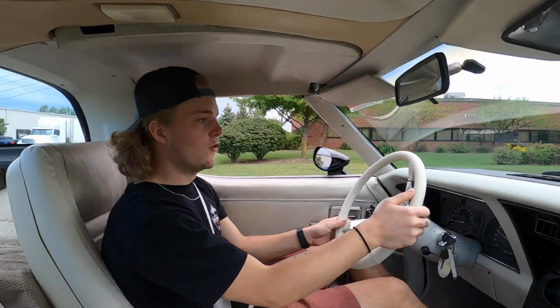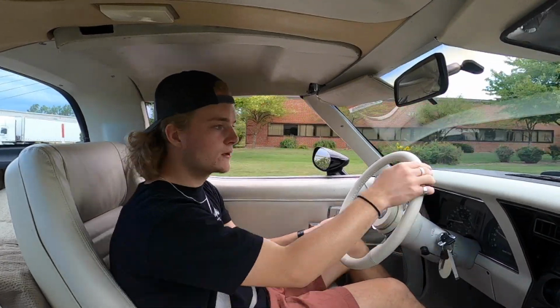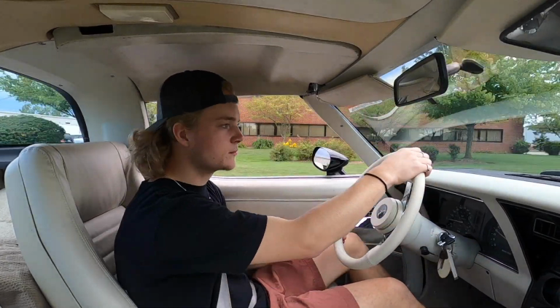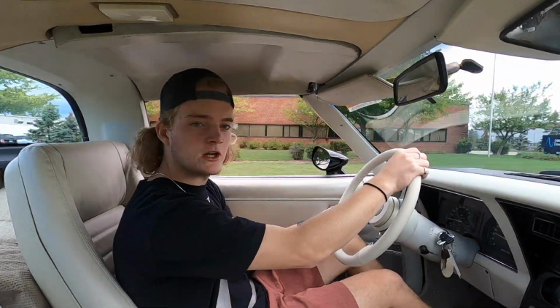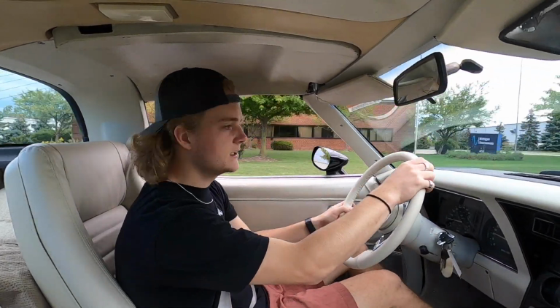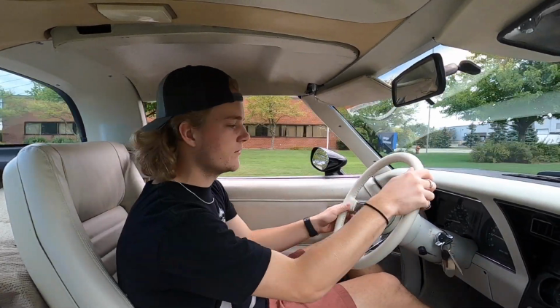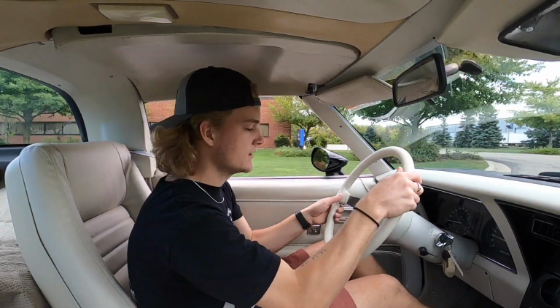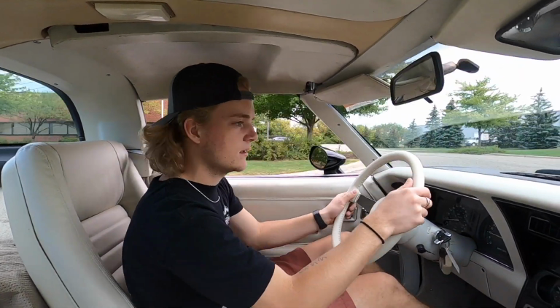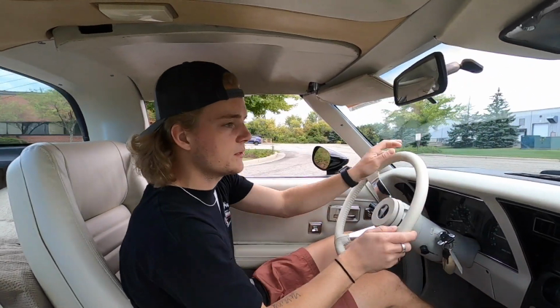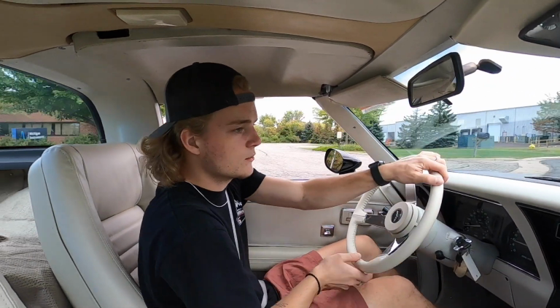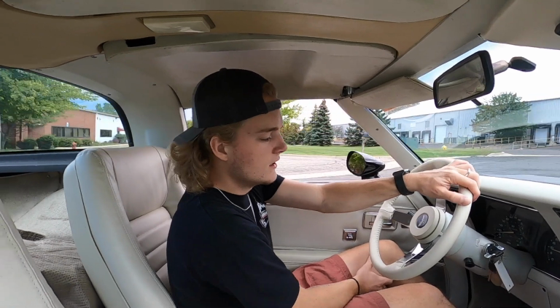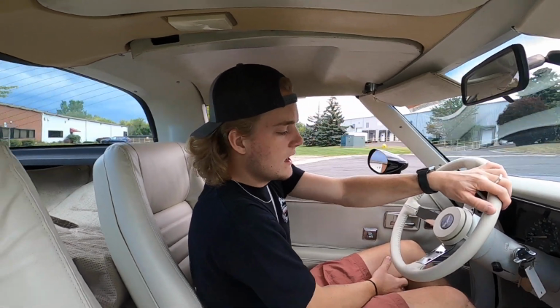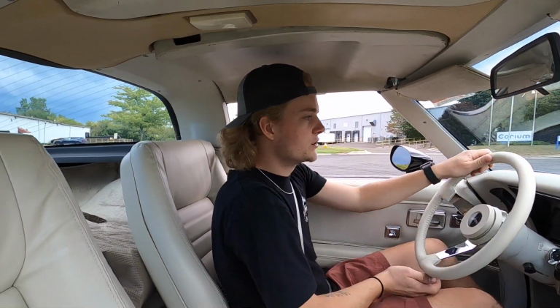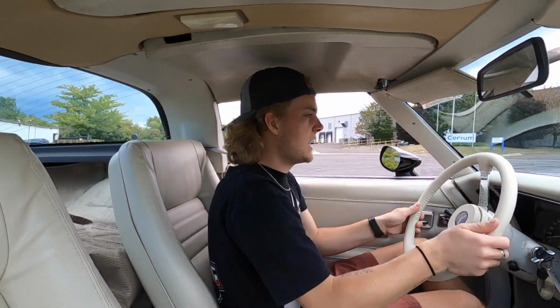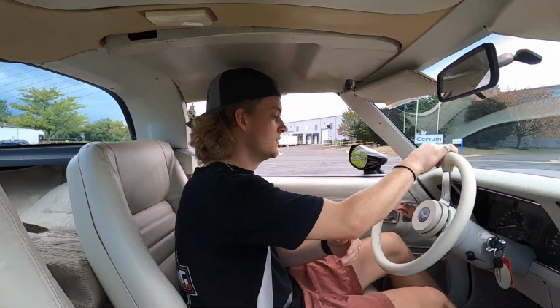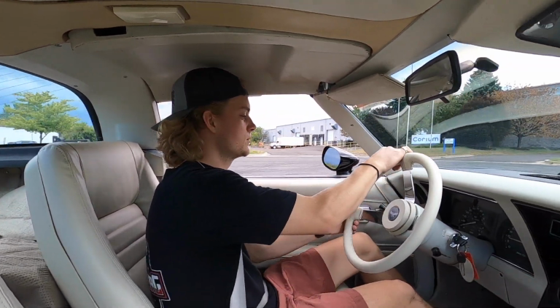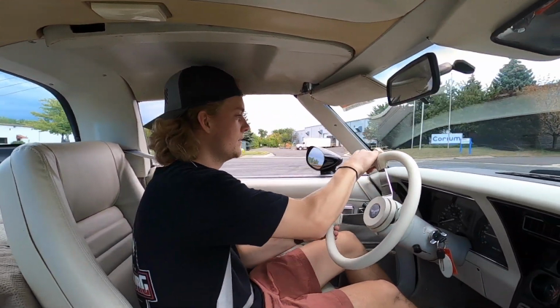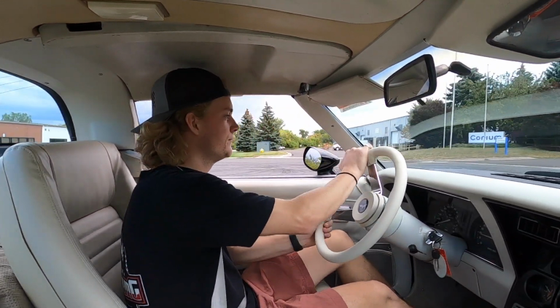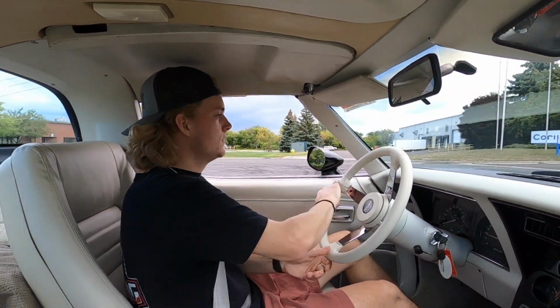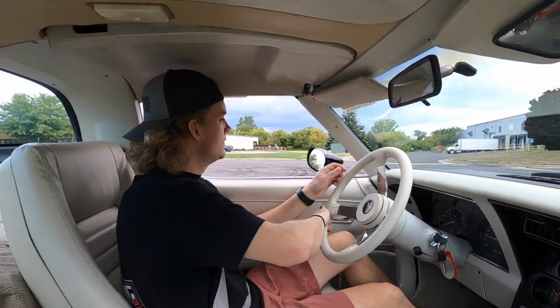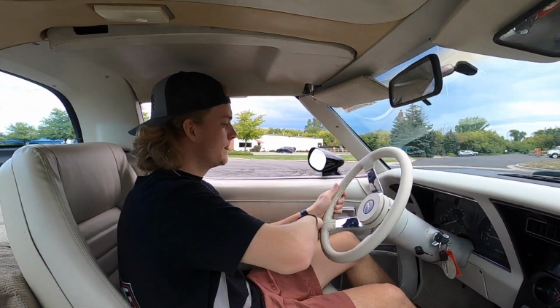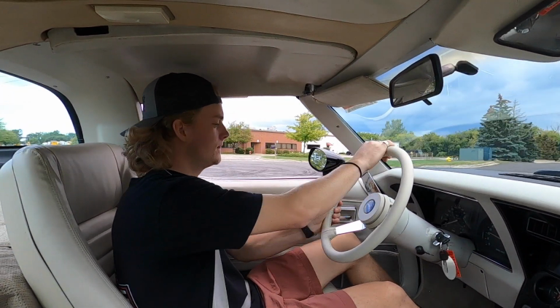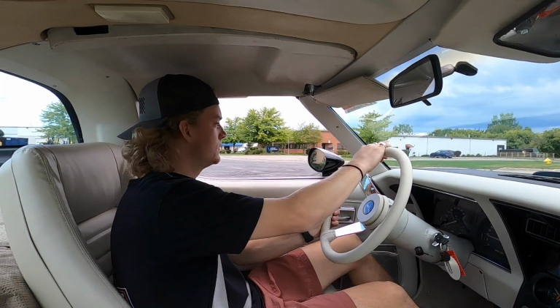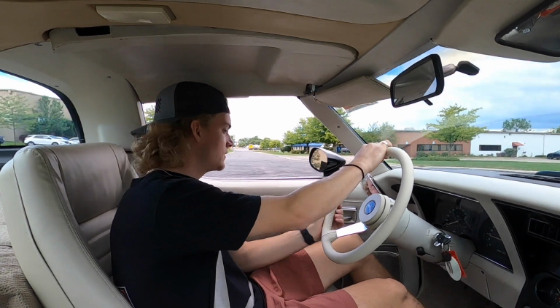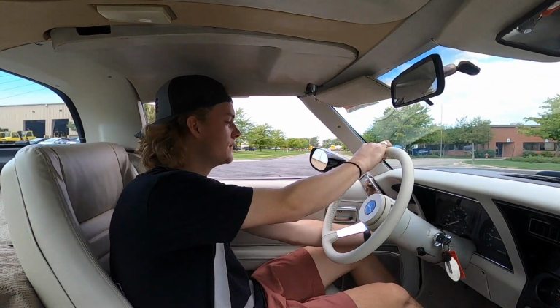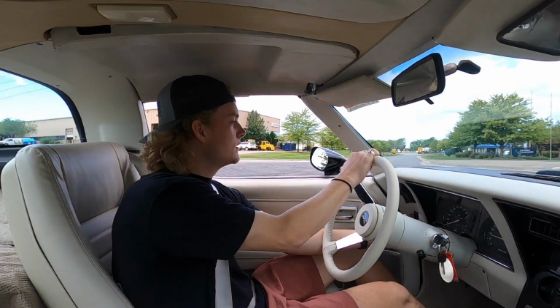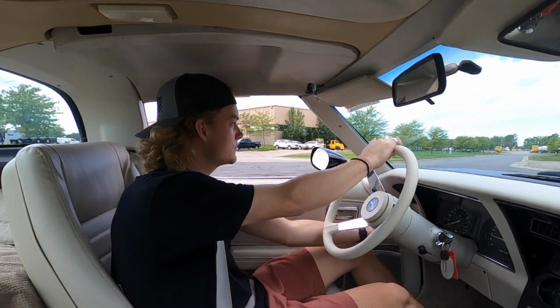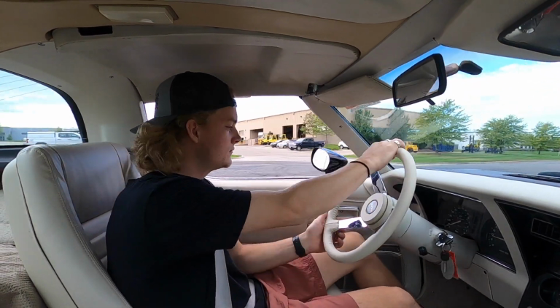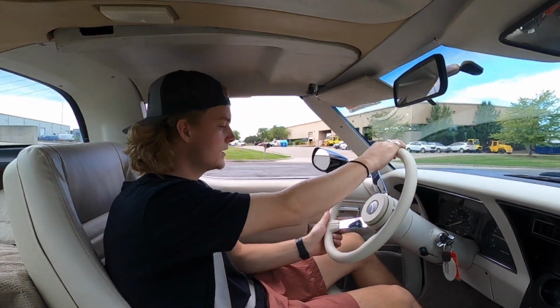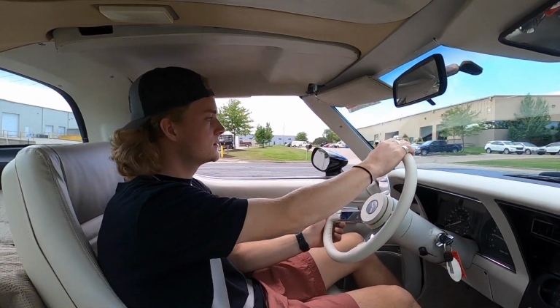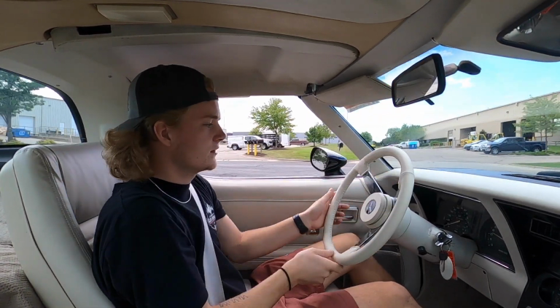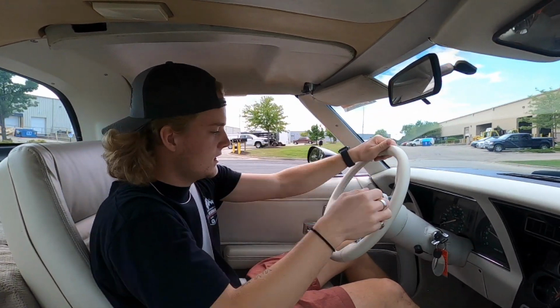Overall, a really awesome running and driving C3 Corvette. It does have the telescoping steering wheel, which isn't locking — not sure what's going on there. And it does tilt, which is nice for the taller guys.